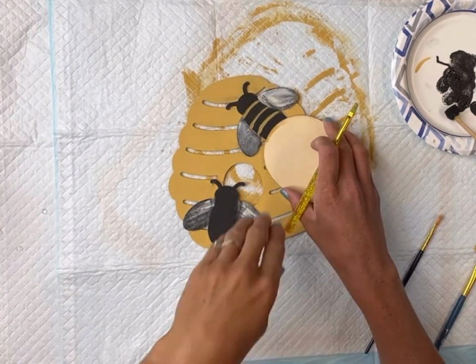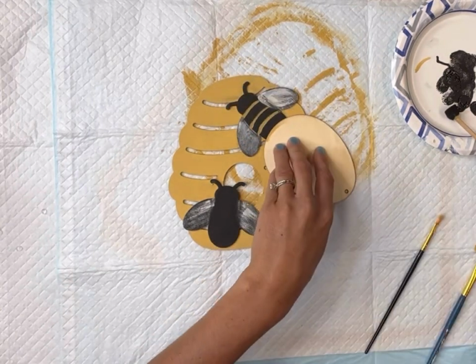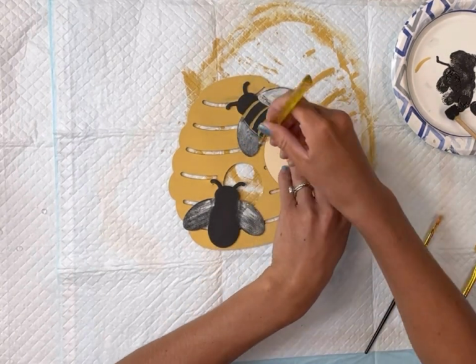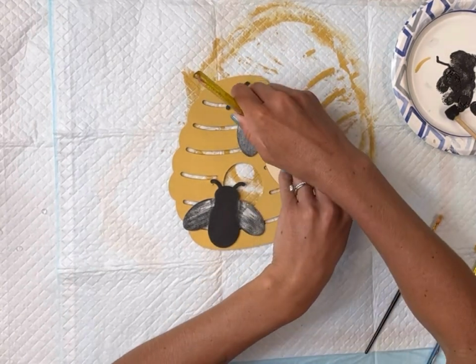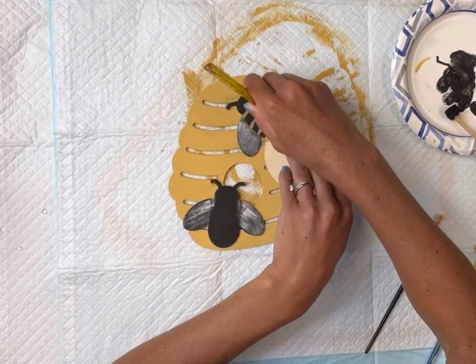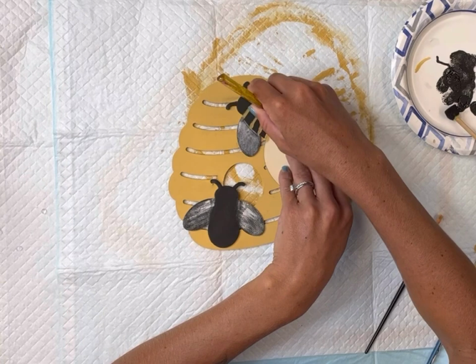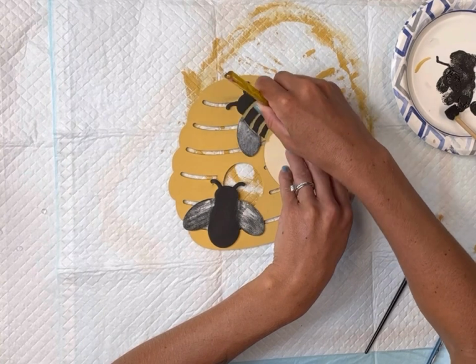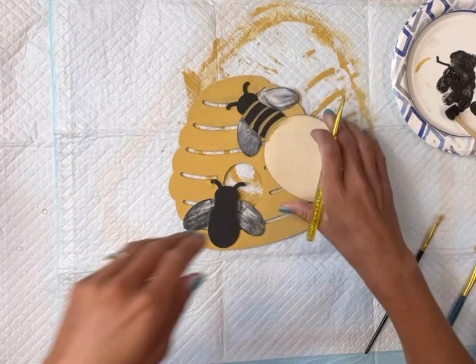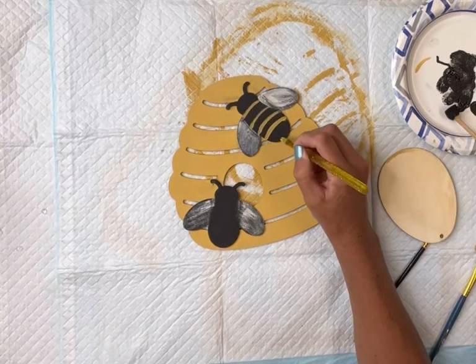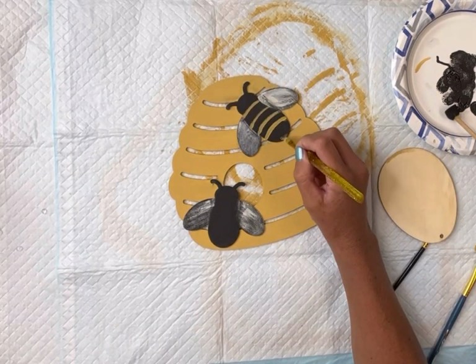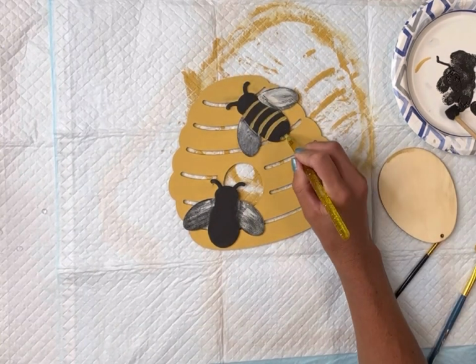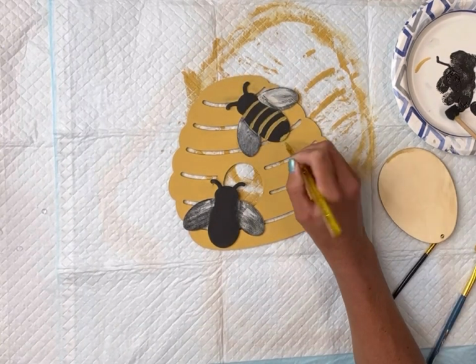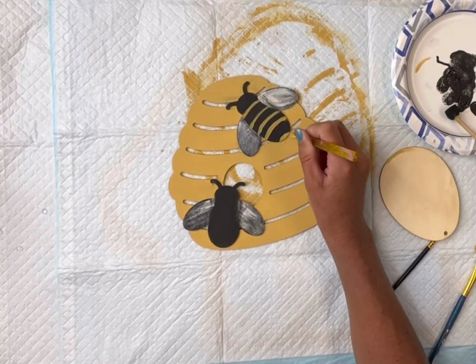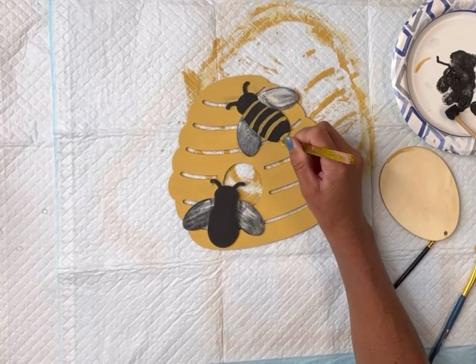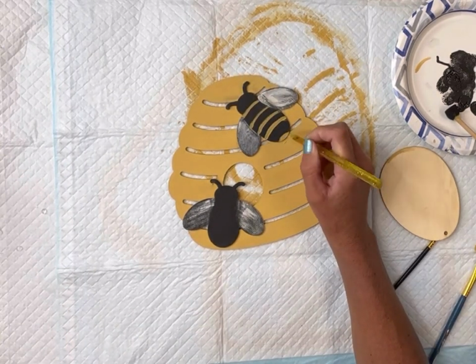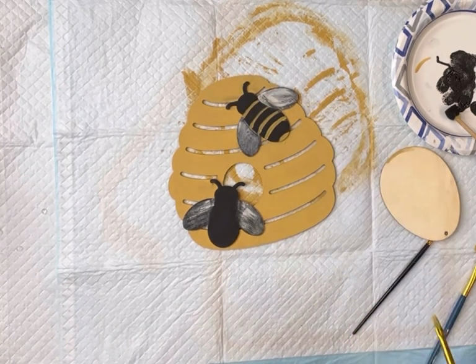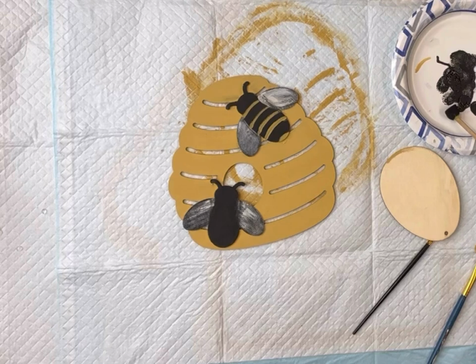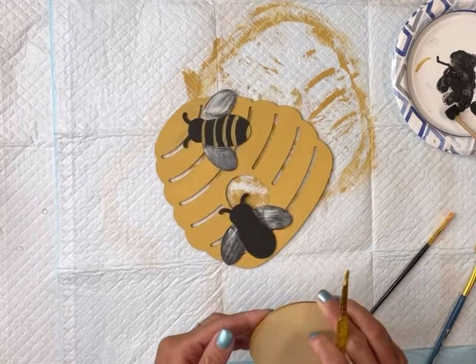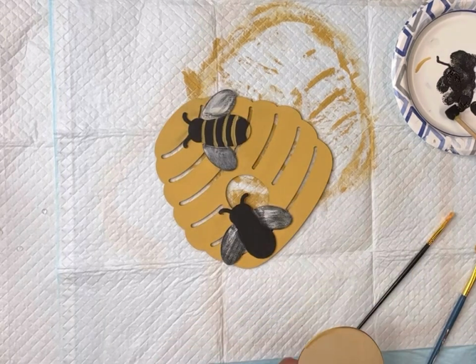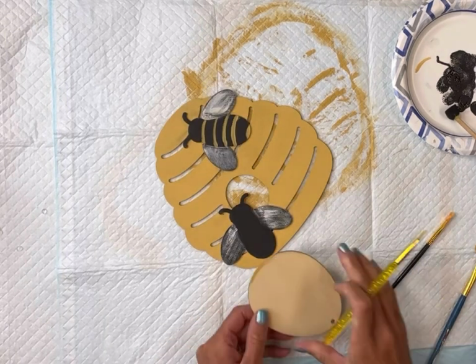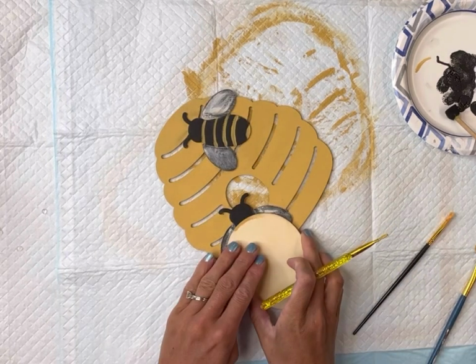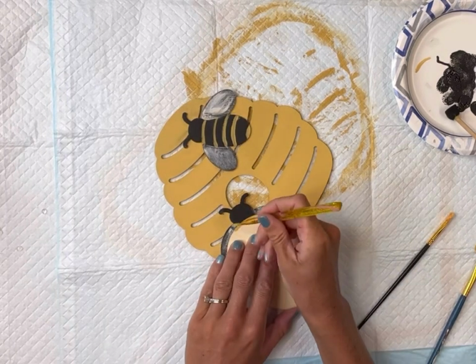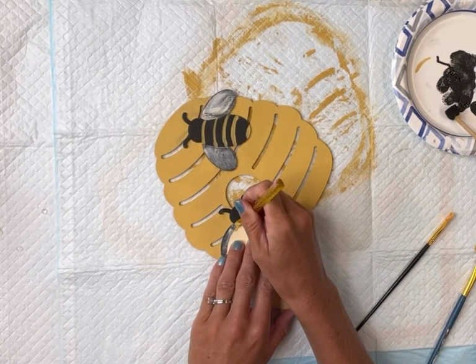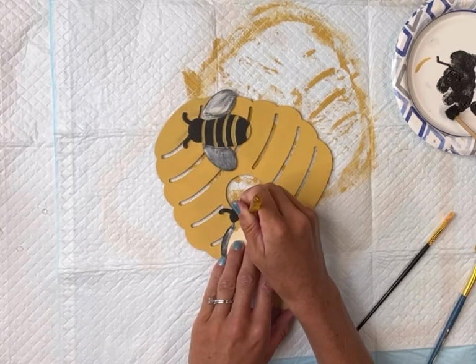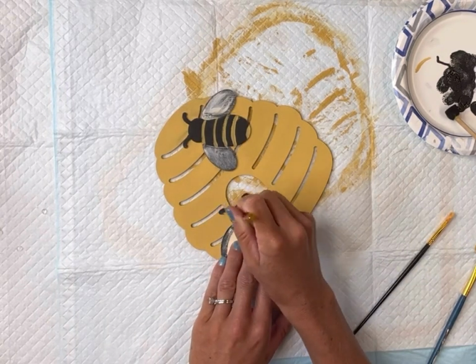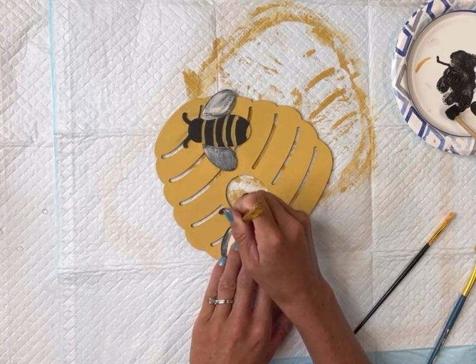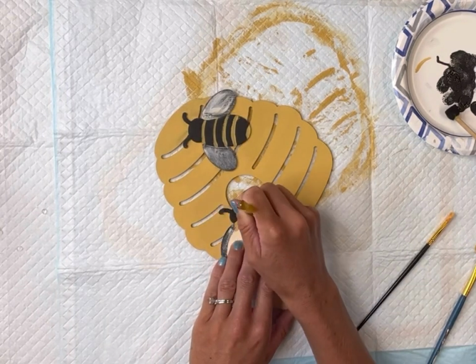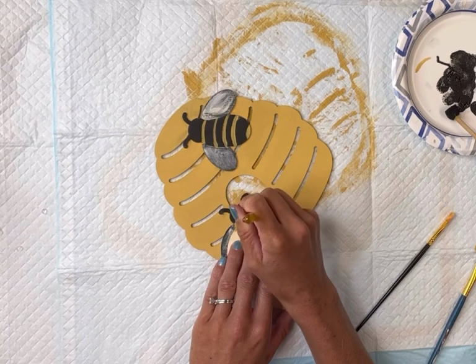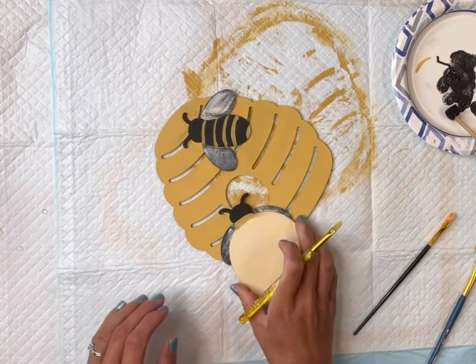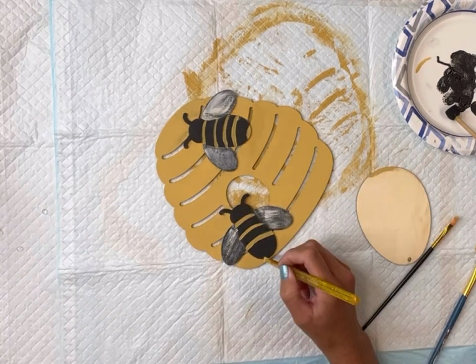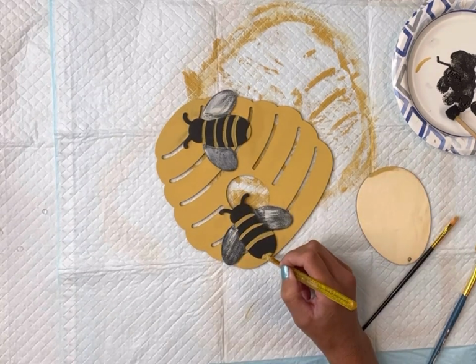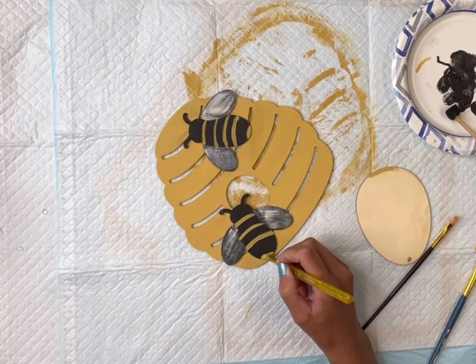If you have a steady hand, I feel like you could really go into detail with these bees. If you get a little bit of paint onto the hive, then you're just going to go on top of it with some more of the Wise Owl Golden Rod.